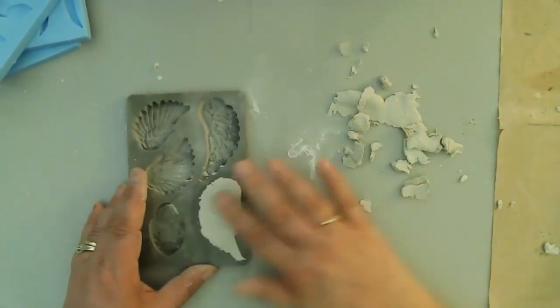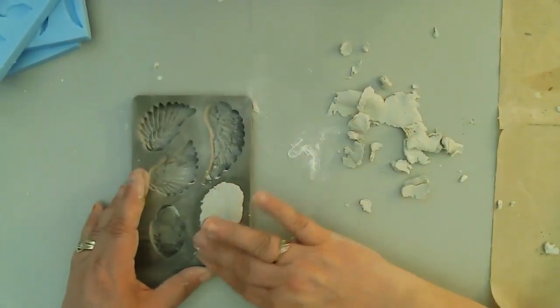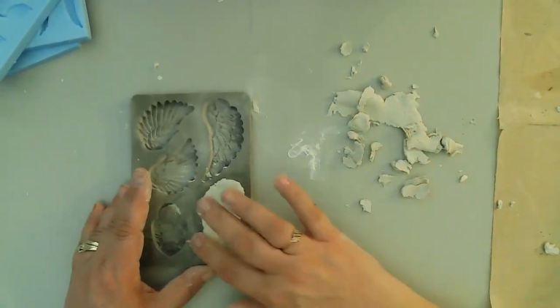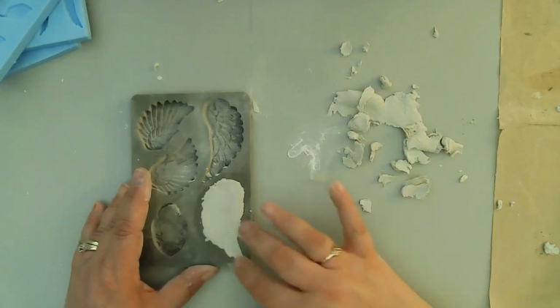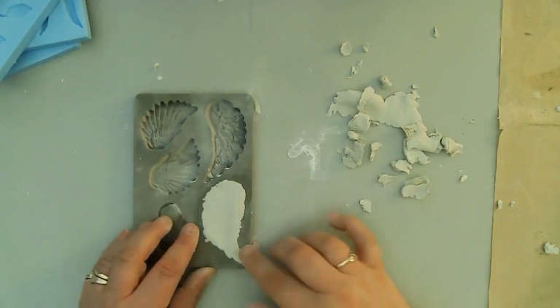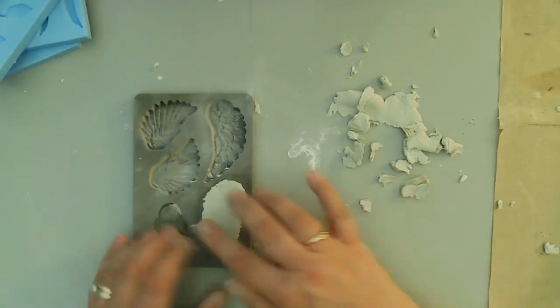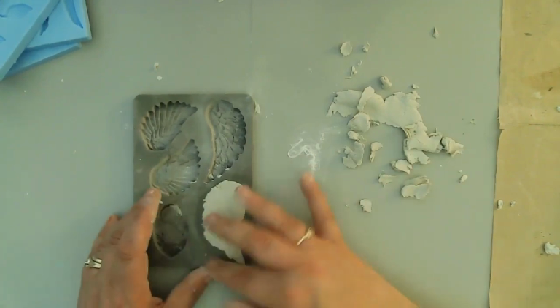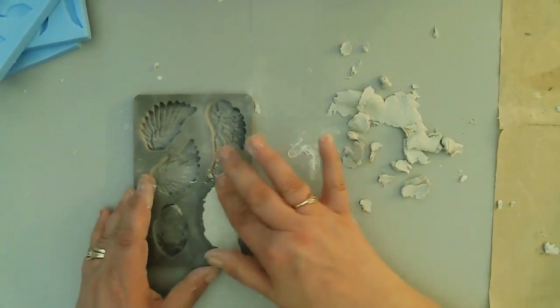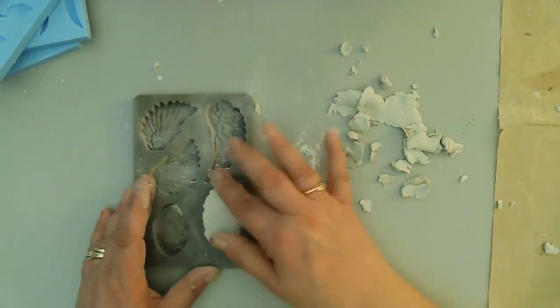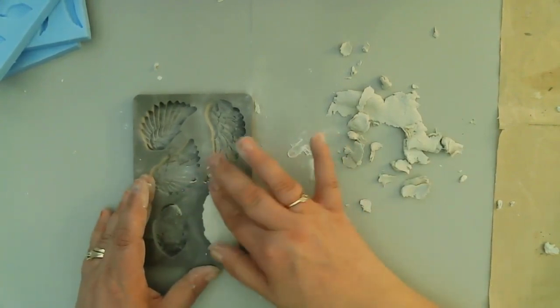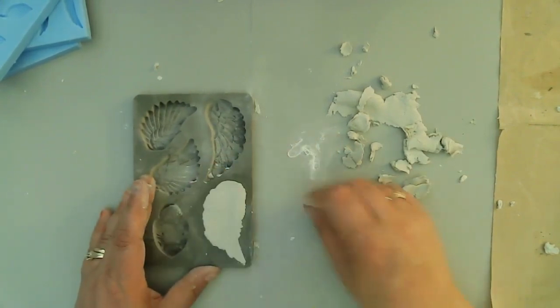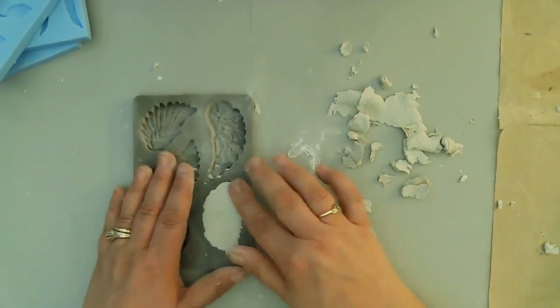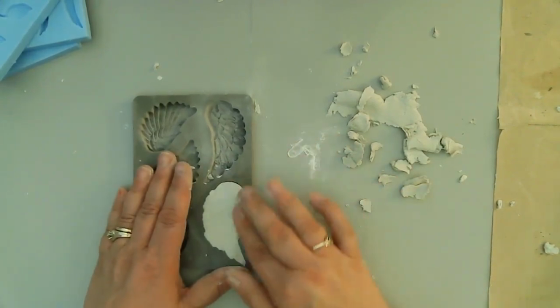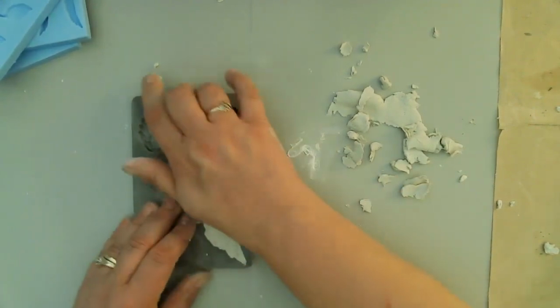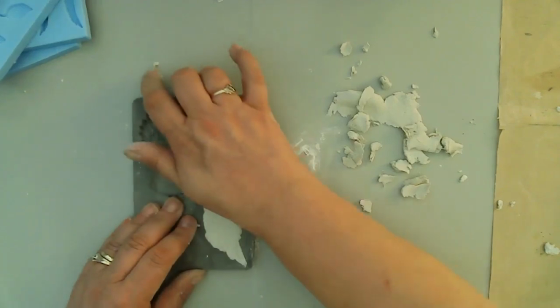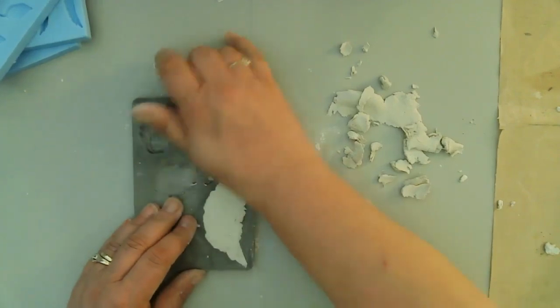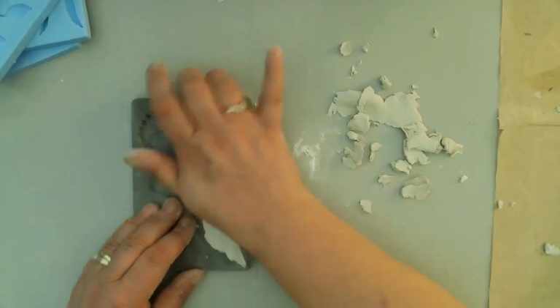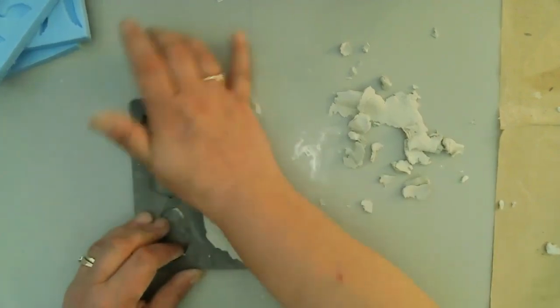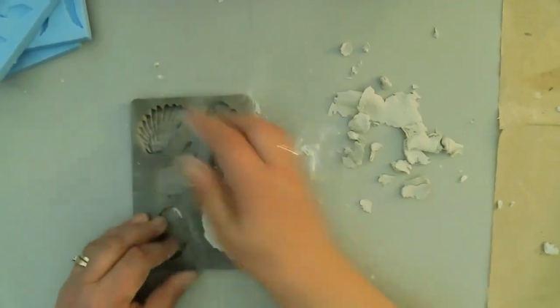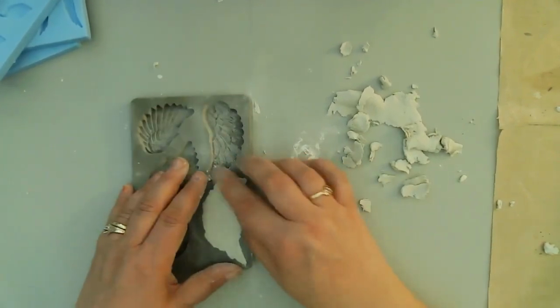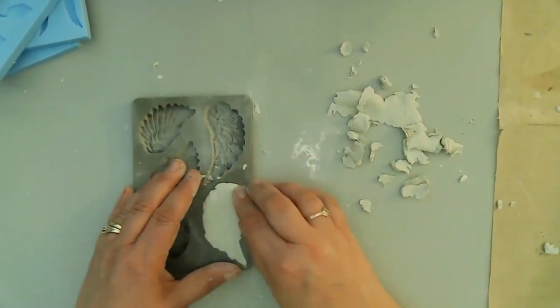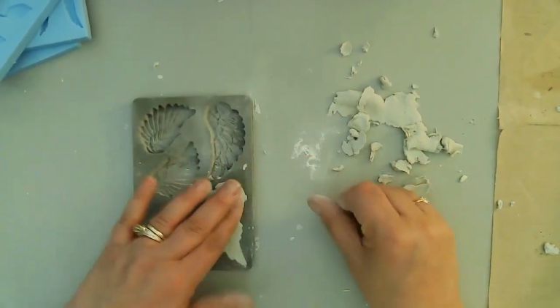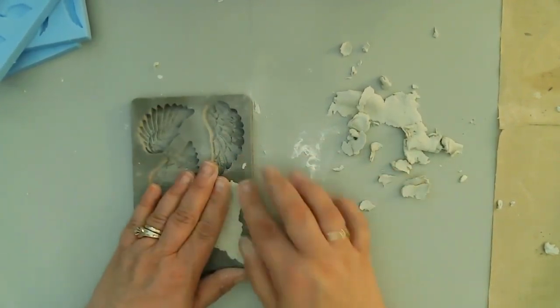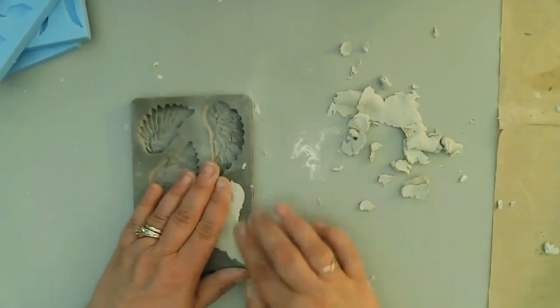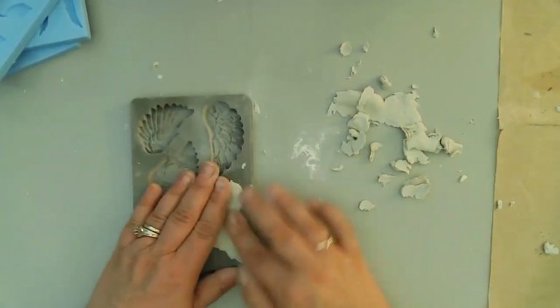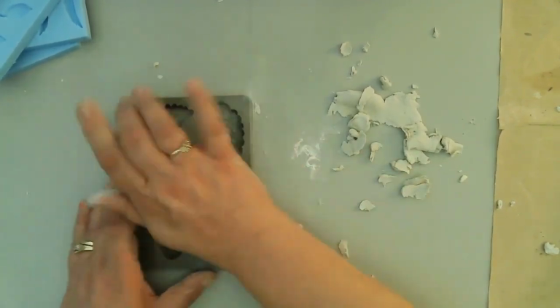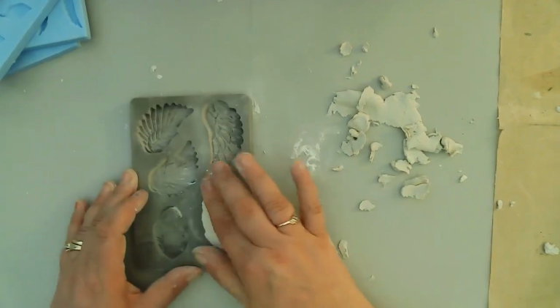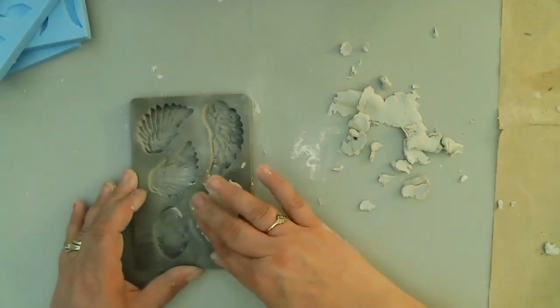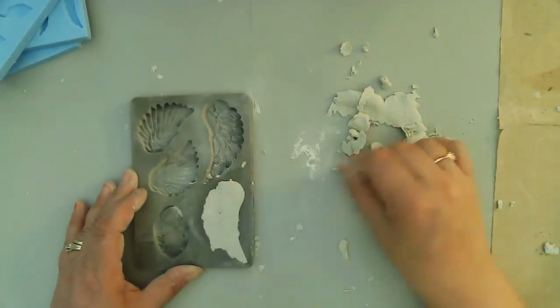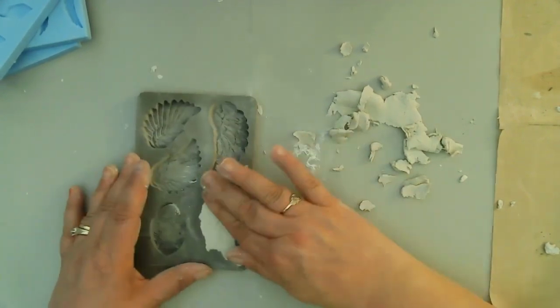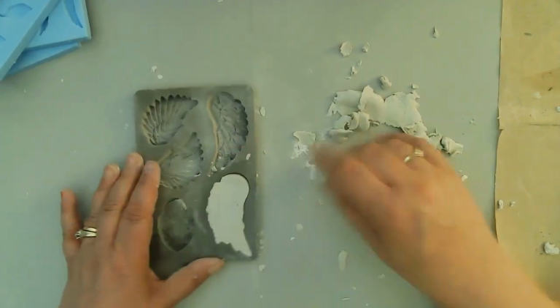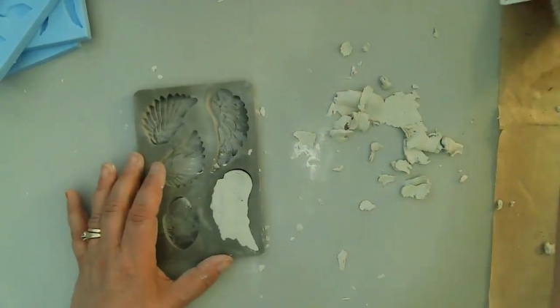Angel wings are another one of my favorites — if I could put wings in everything I create I probably would, just like my roses. I love angel wings, and these ones are super intricate and really, really cool.